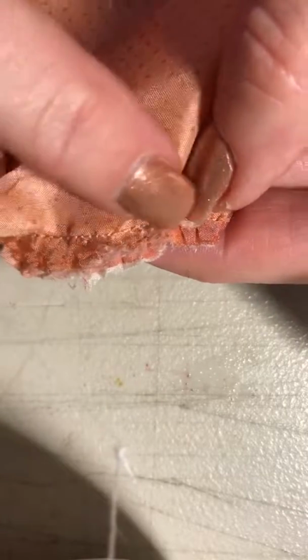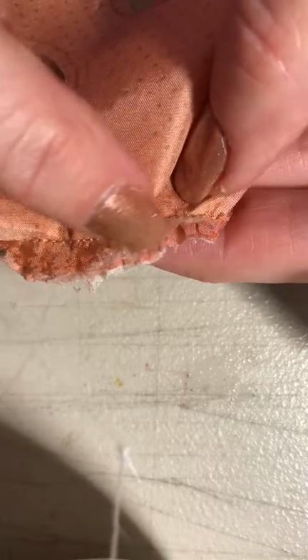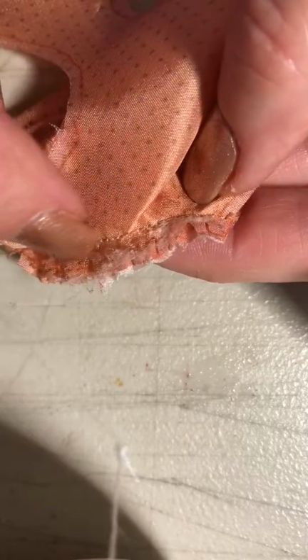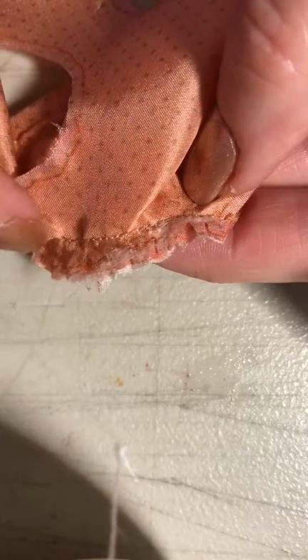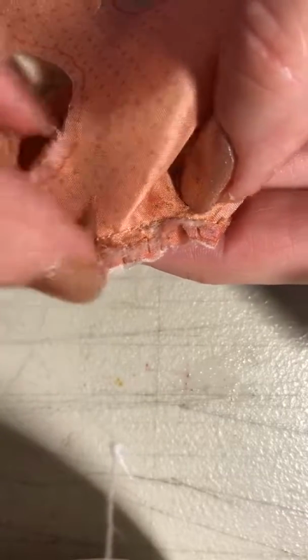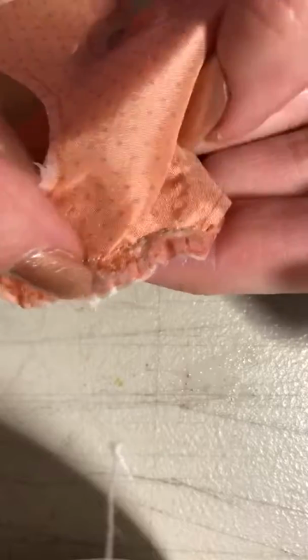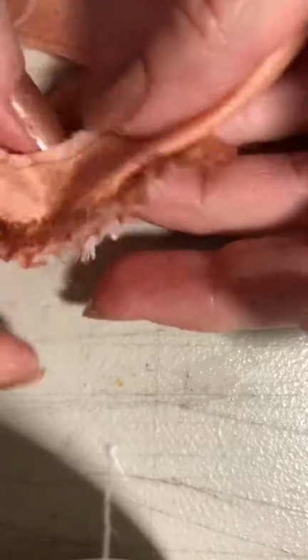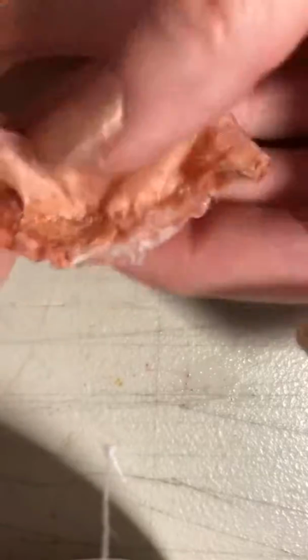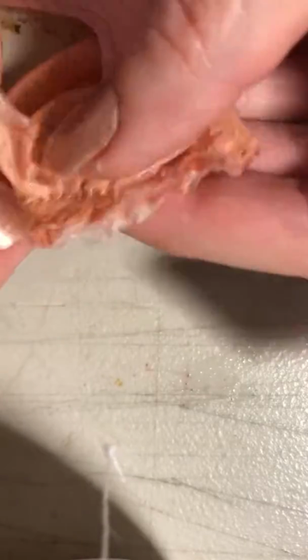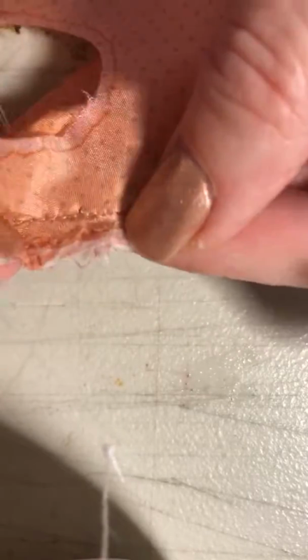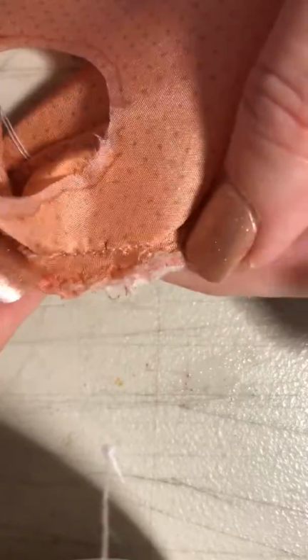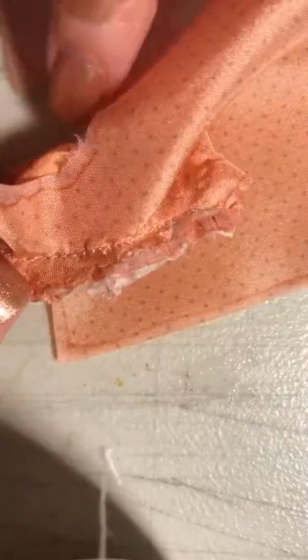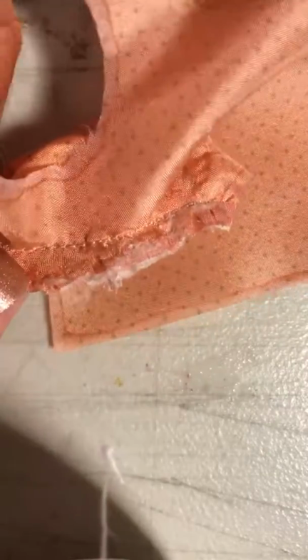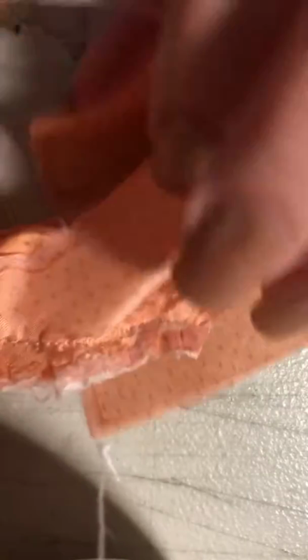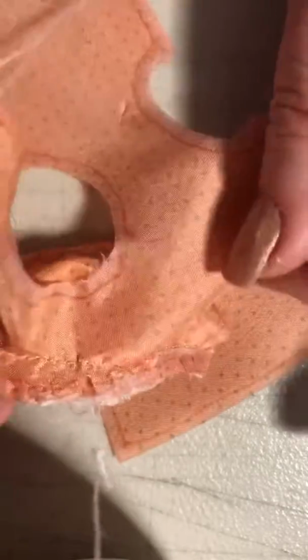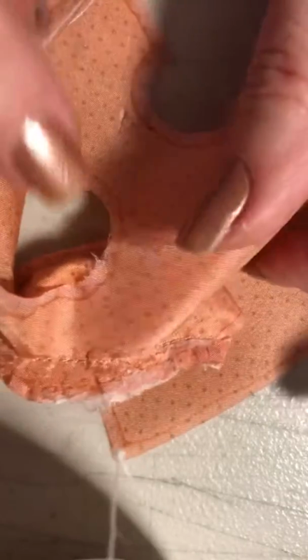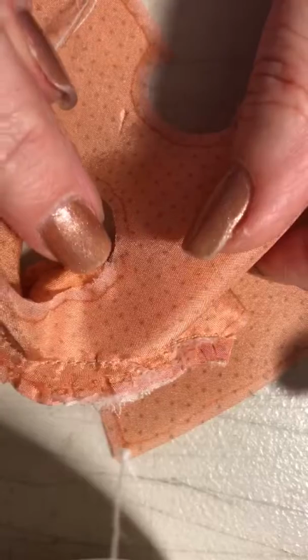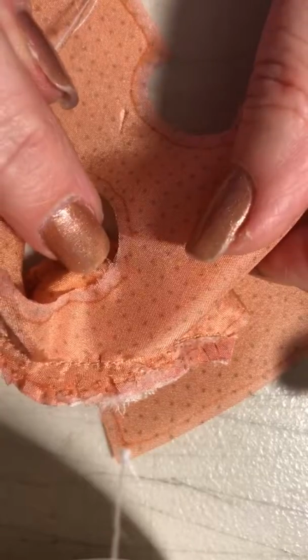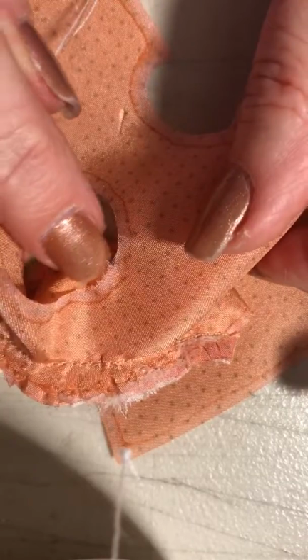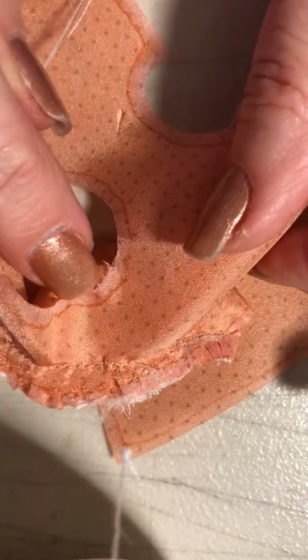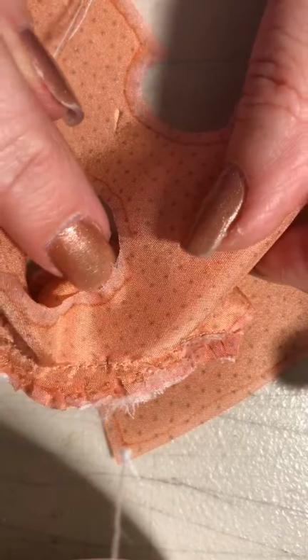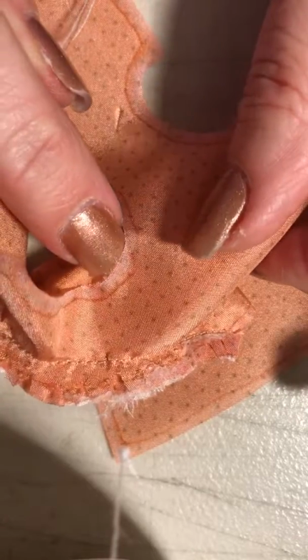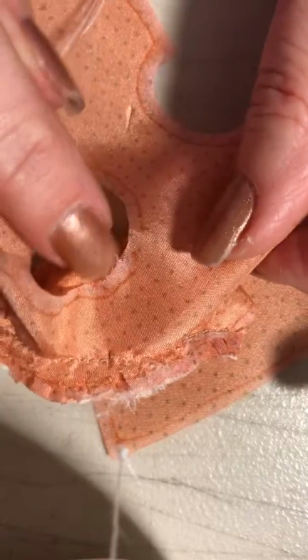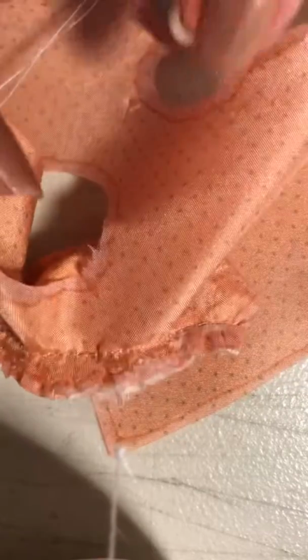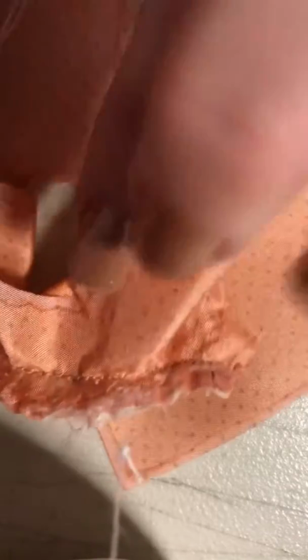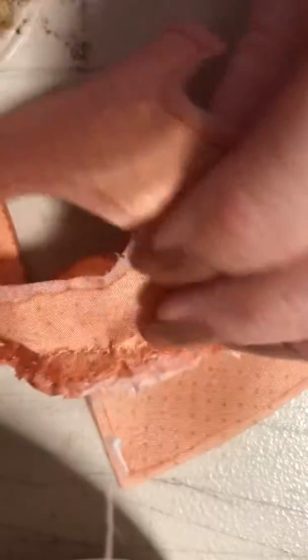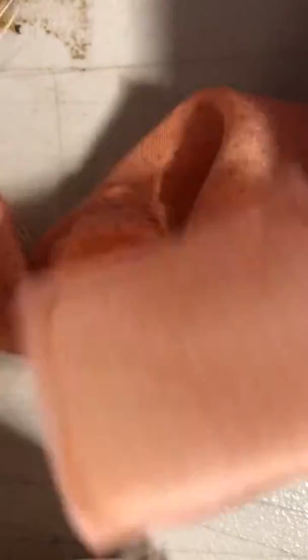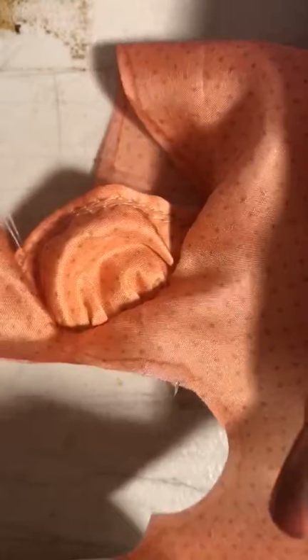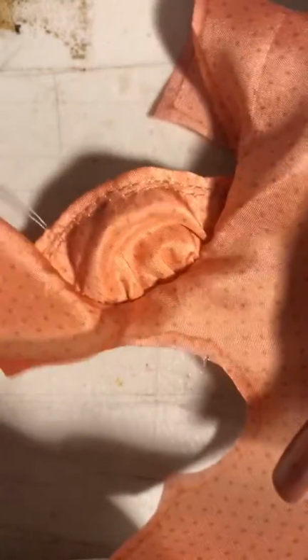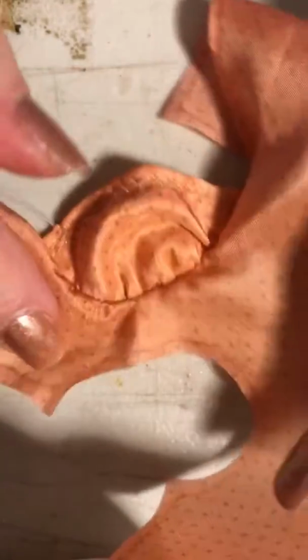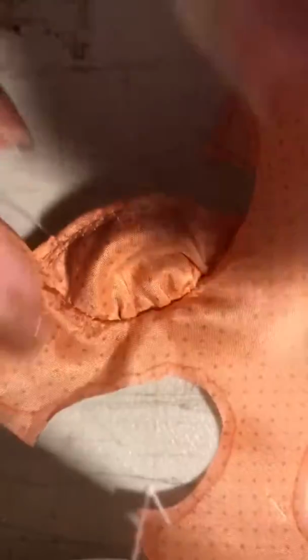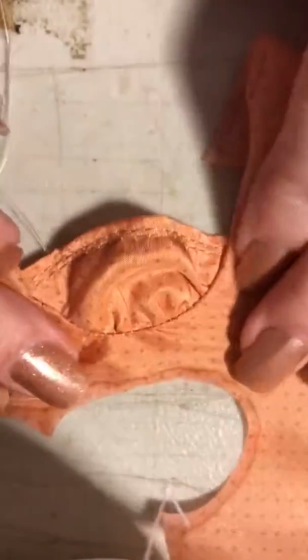I'll trim this back really well because it's already fray checked. I may fray check it one more time just to be safe, because you can see right there it wants to come undone — it's pretty flimsy and thin.